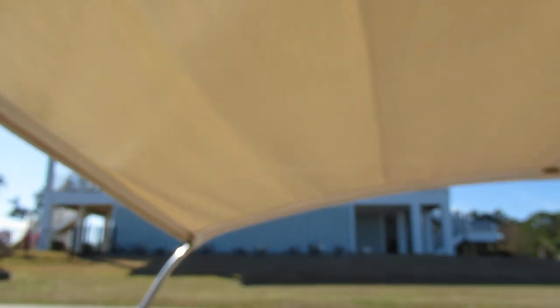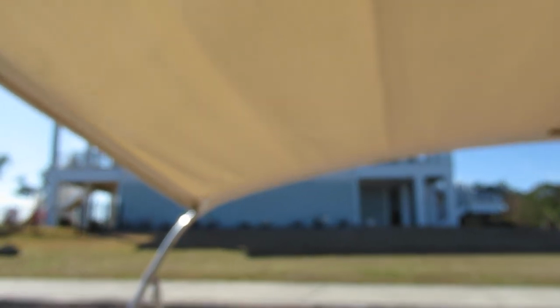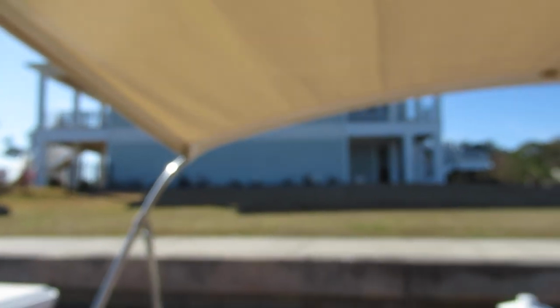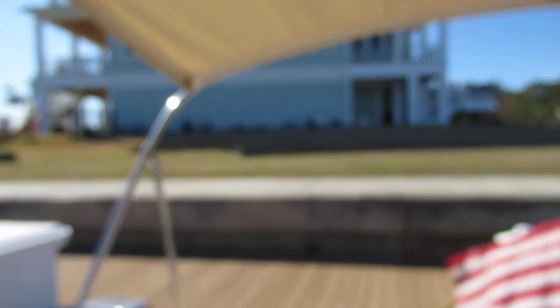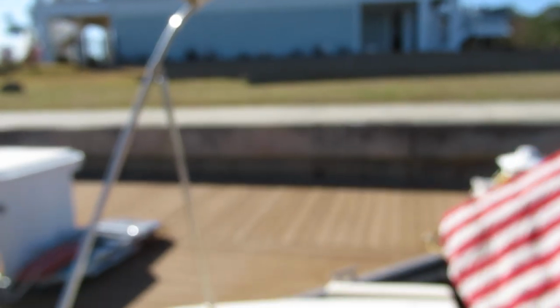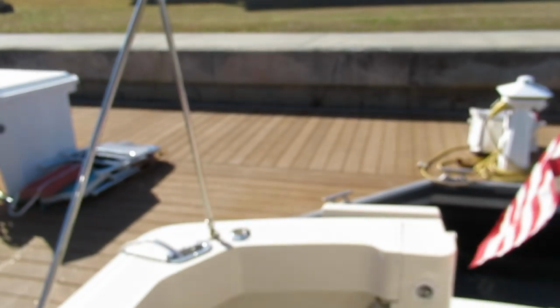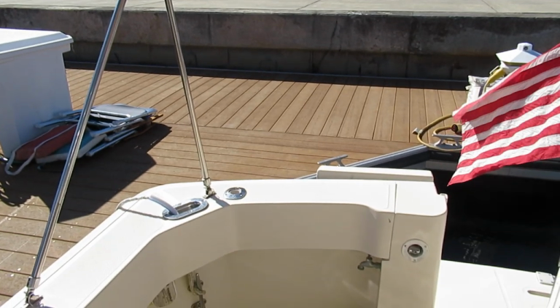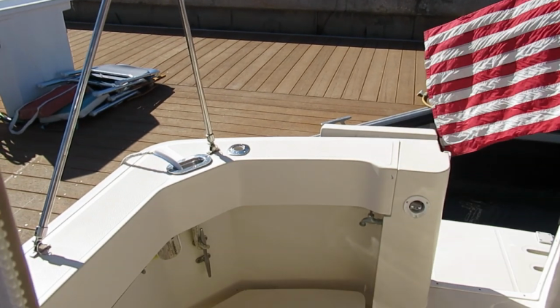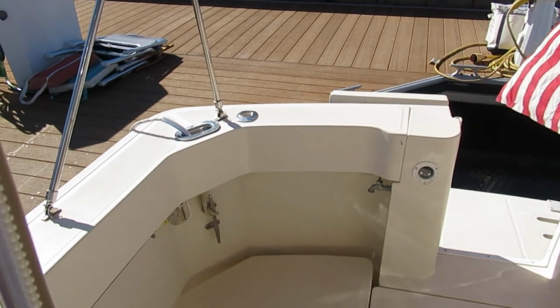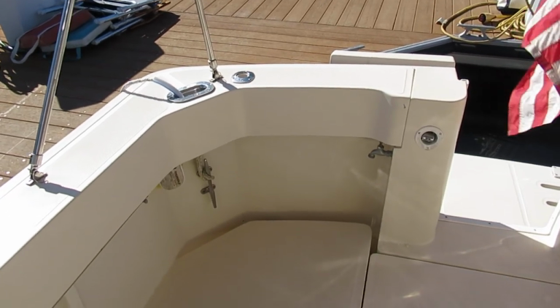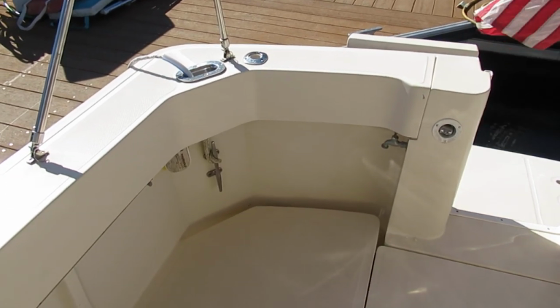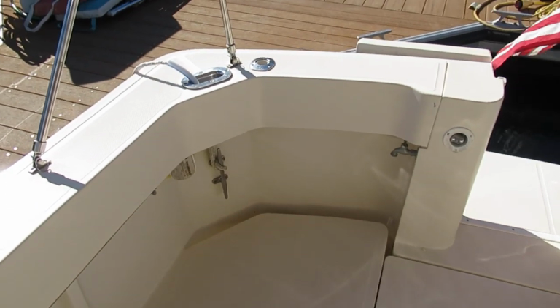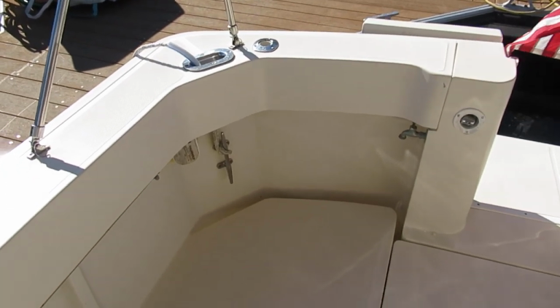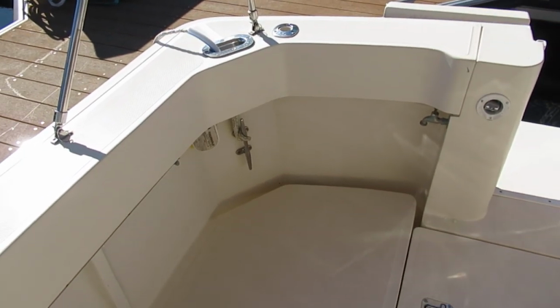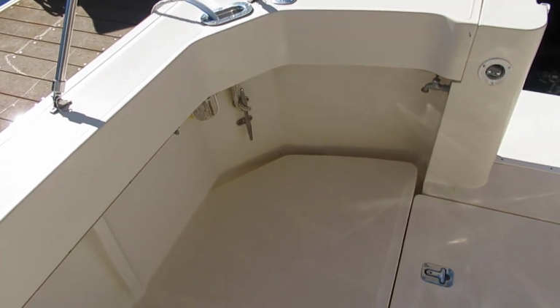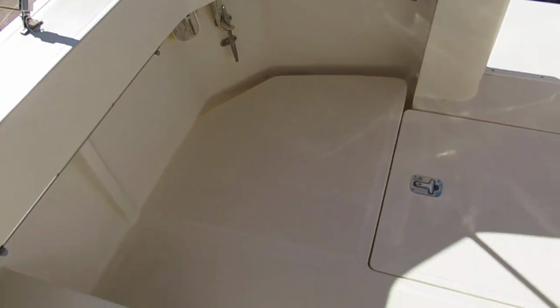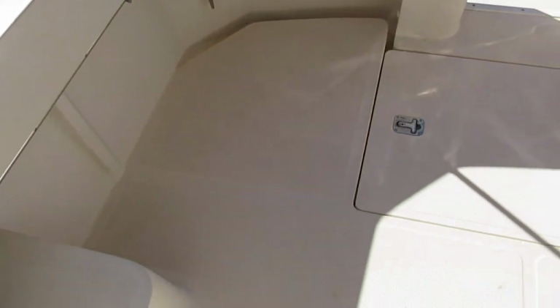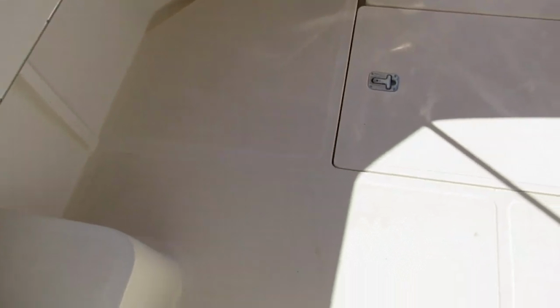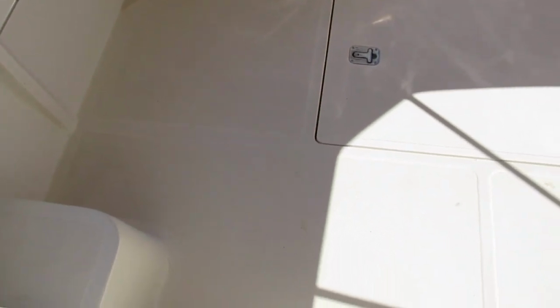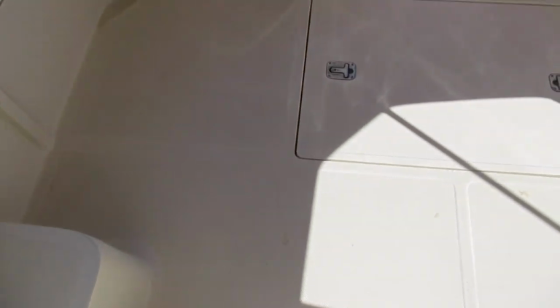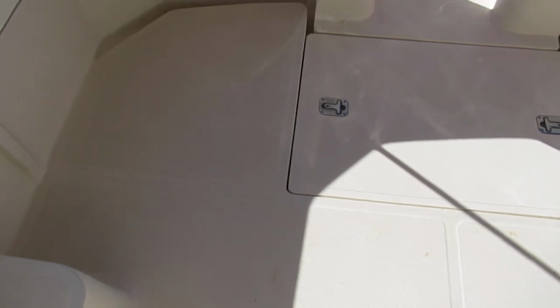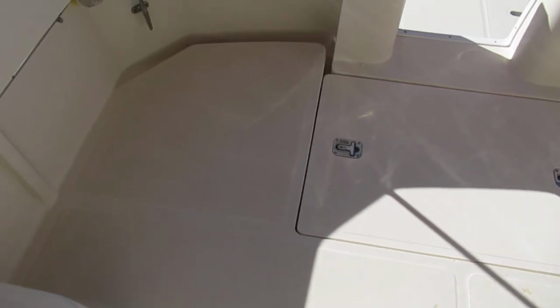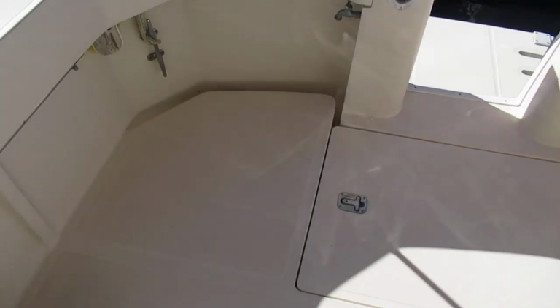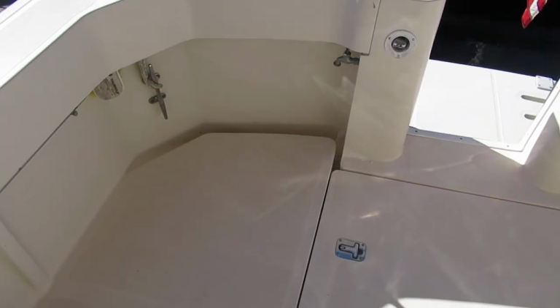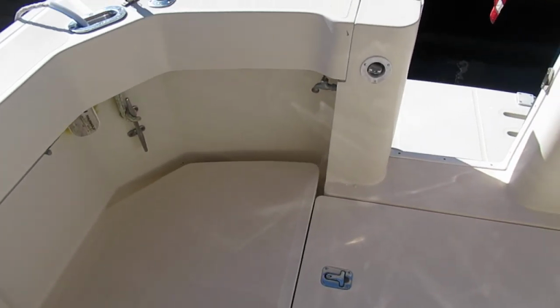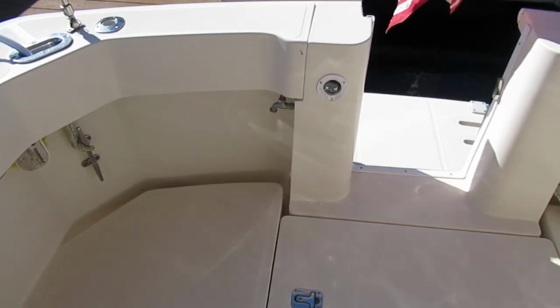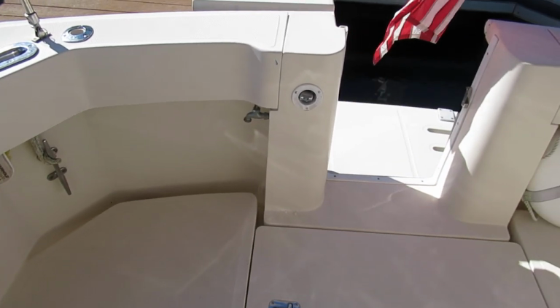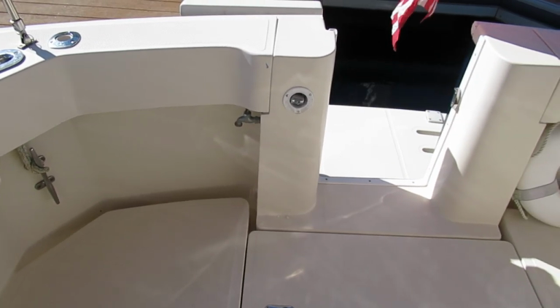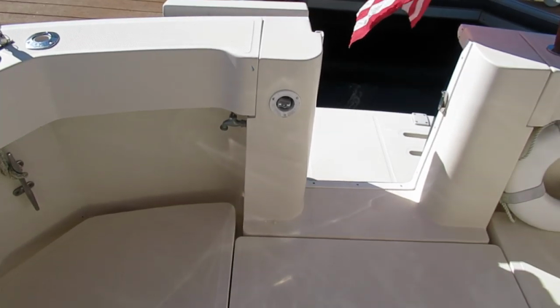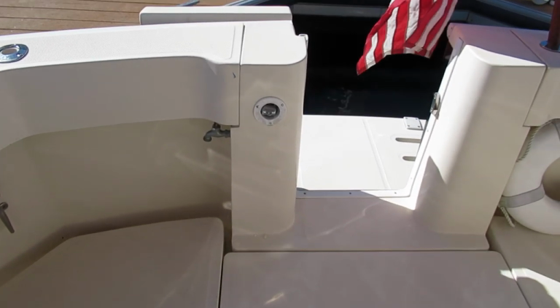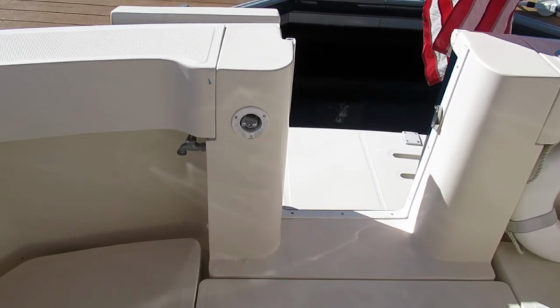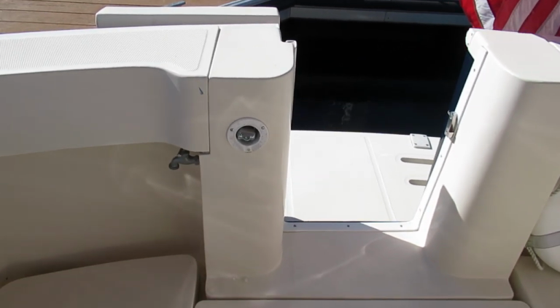The sunshade gives full coverage. I really hope this video shows how clean this boat is, because I am very impressed with the condition for a 2004 boat.